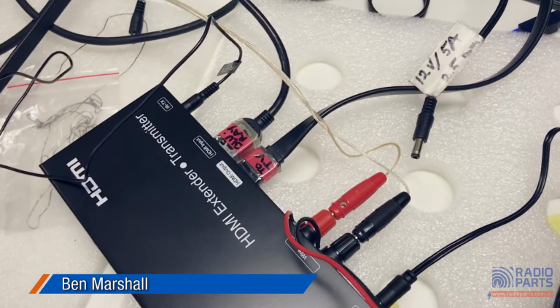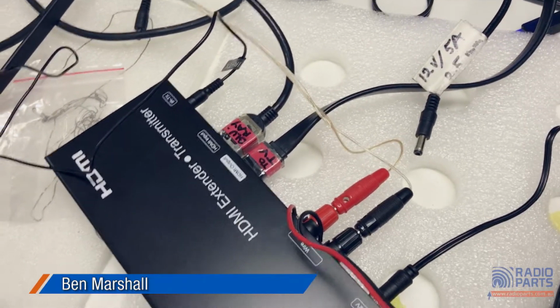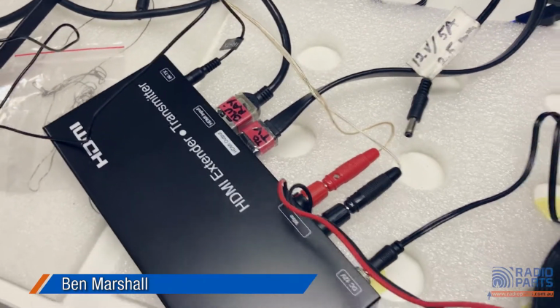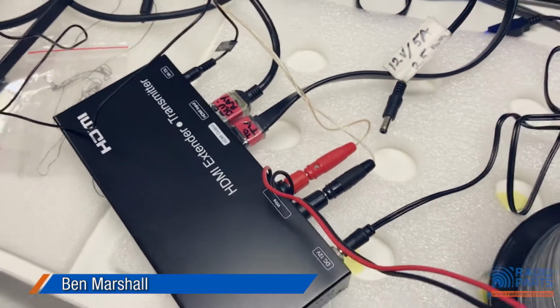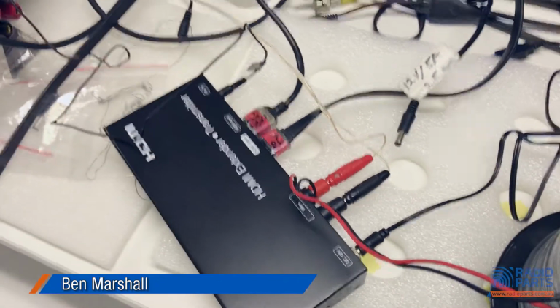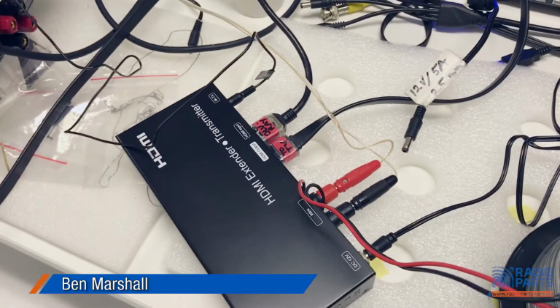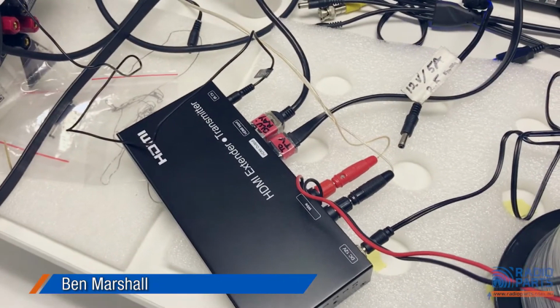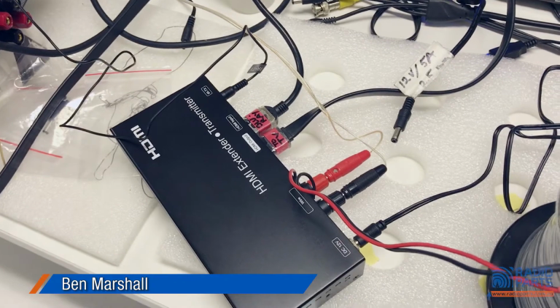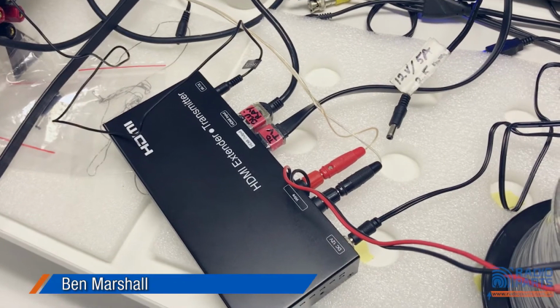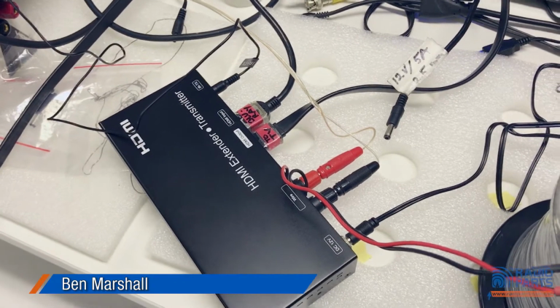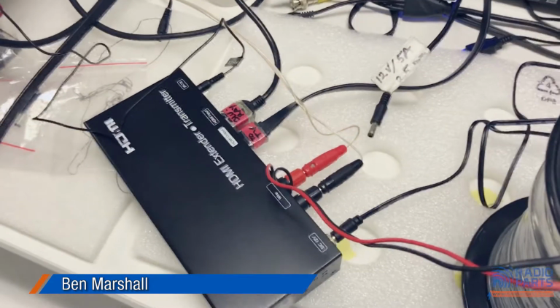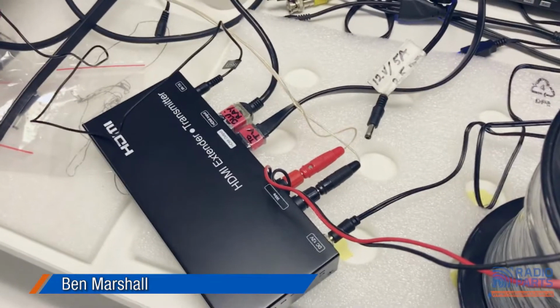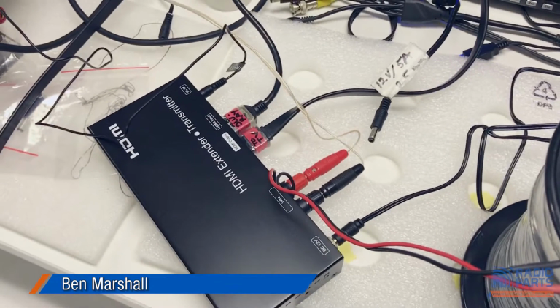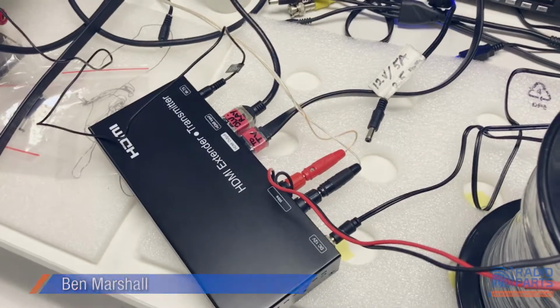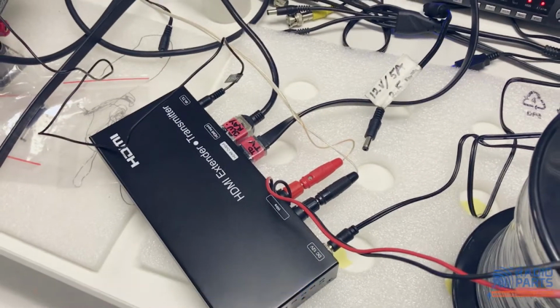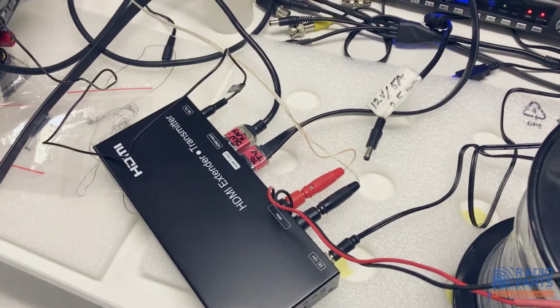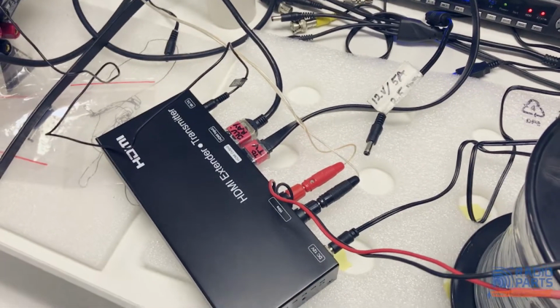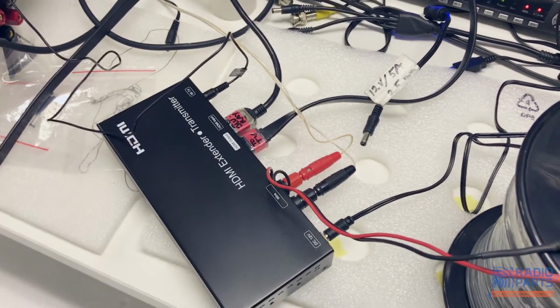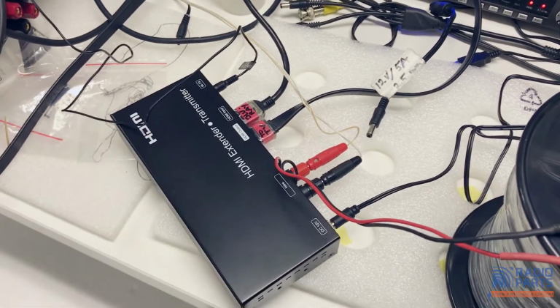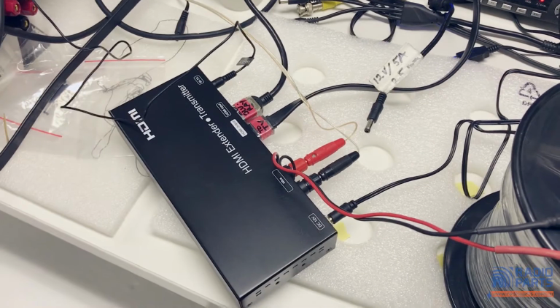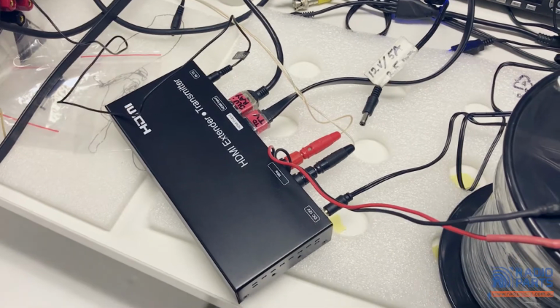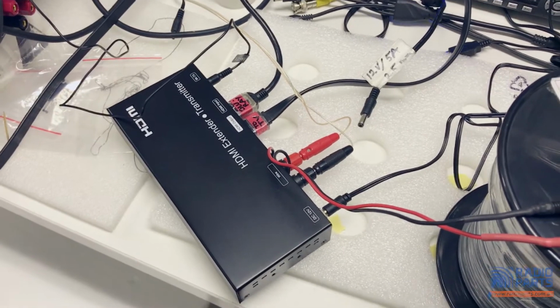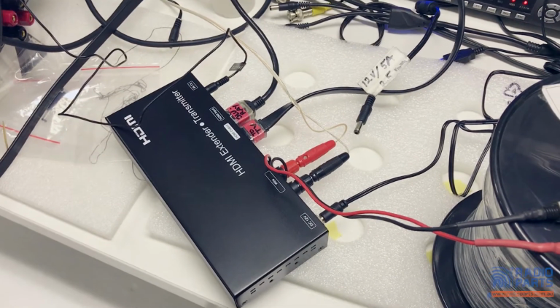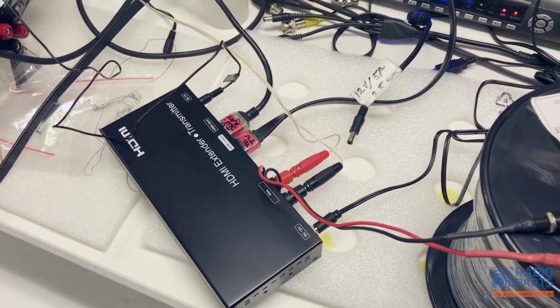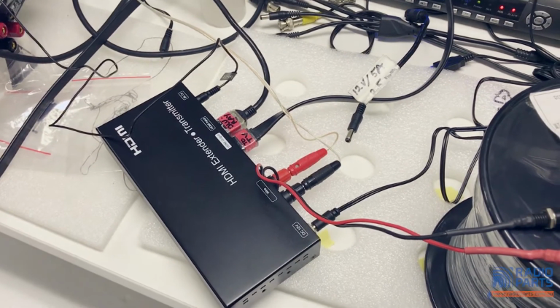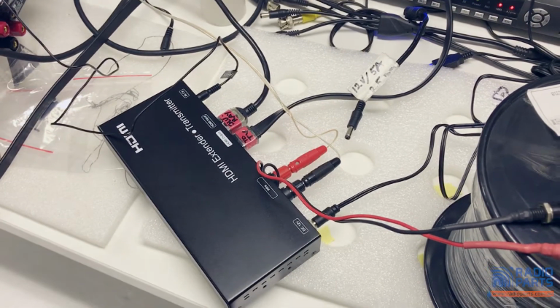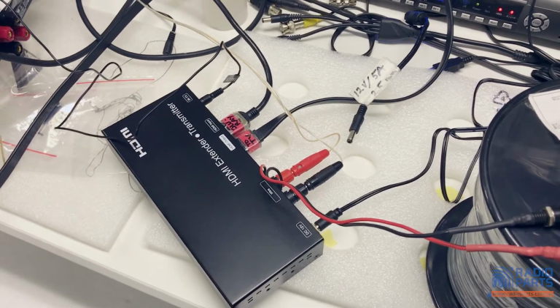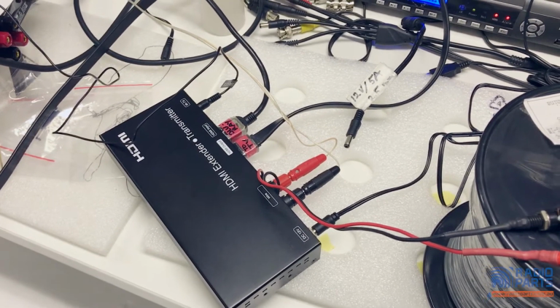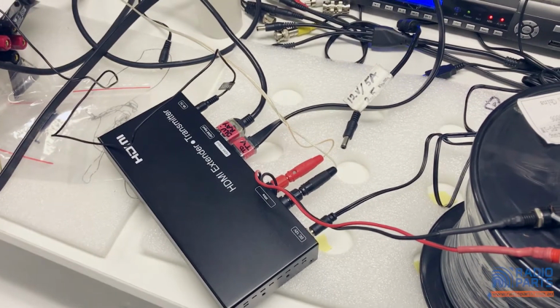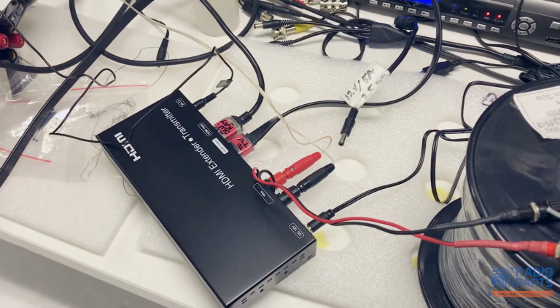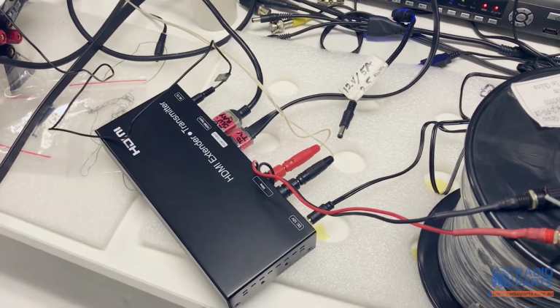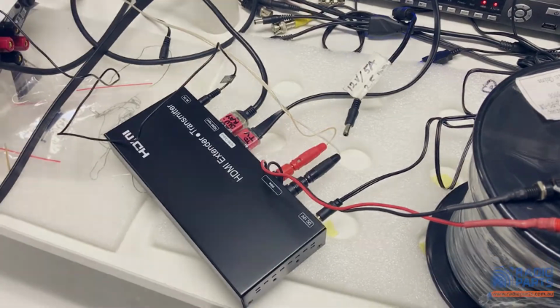Apparently this kit can run up to three of these things simultaneously over kilometers worth of cabling. It's truly magical — witchcraft and wizardry. I've got to look around and see if somebody's done something to summon the devil here. Really incredible new product — hope you like the quick look at it.